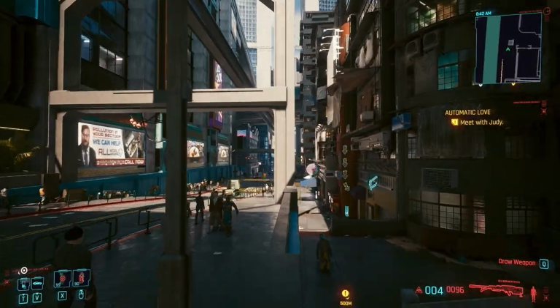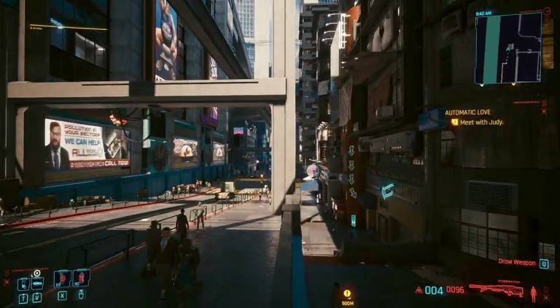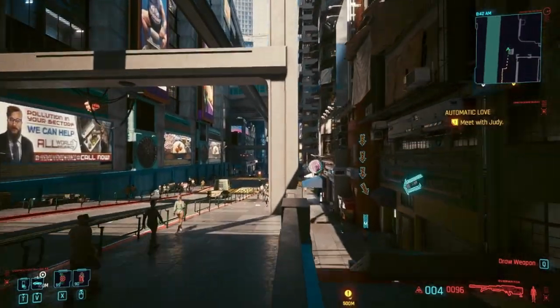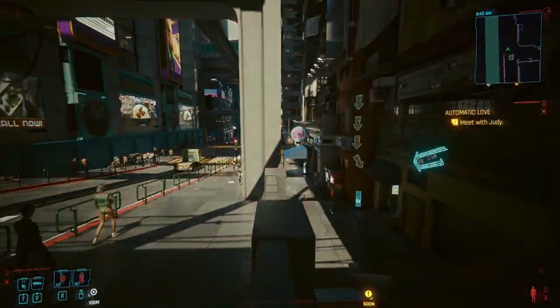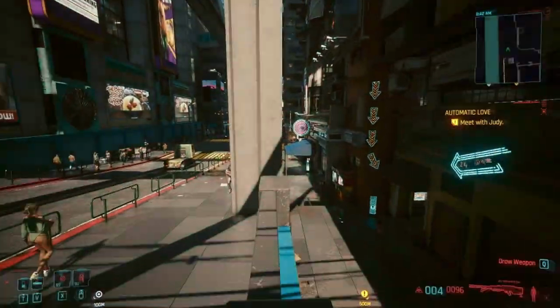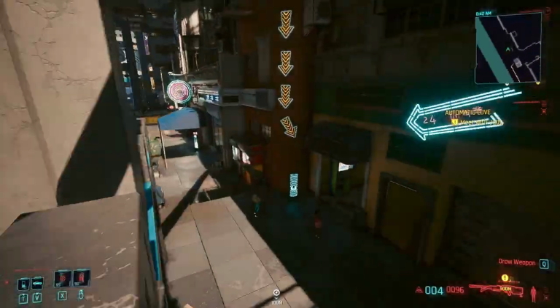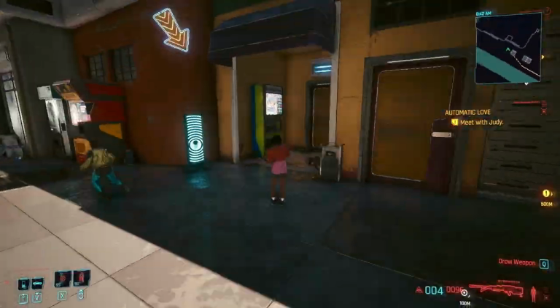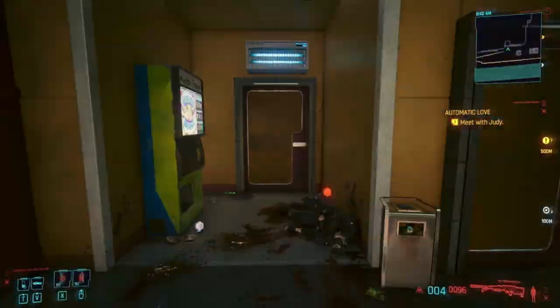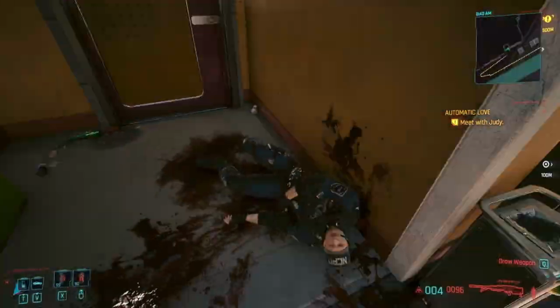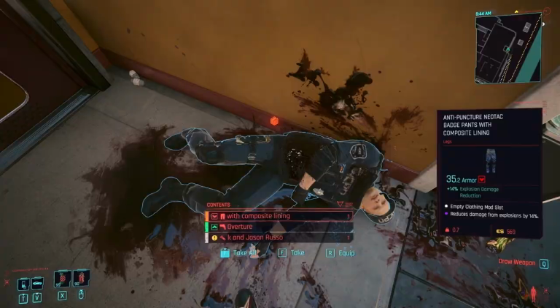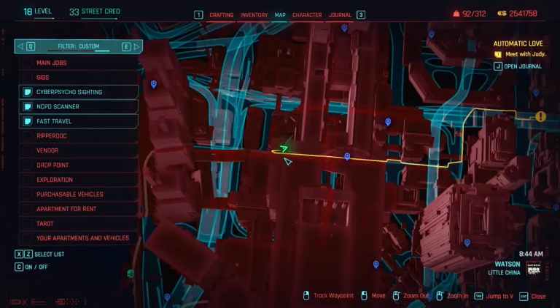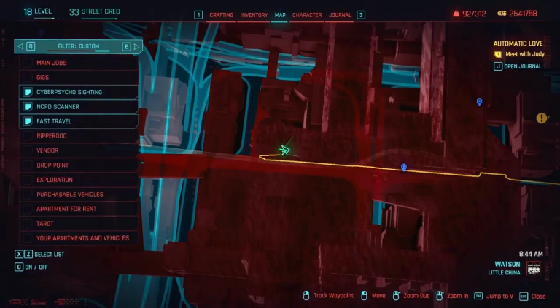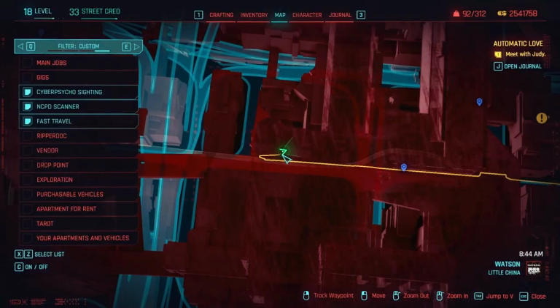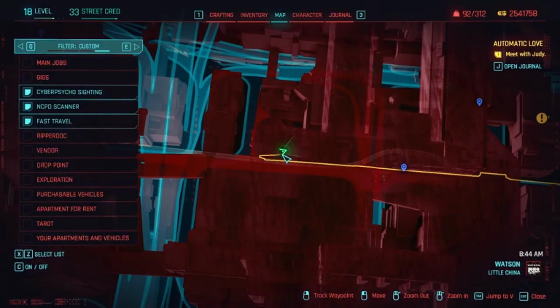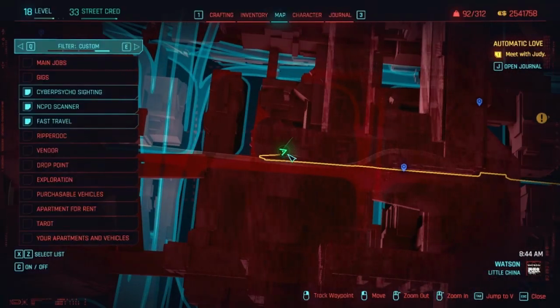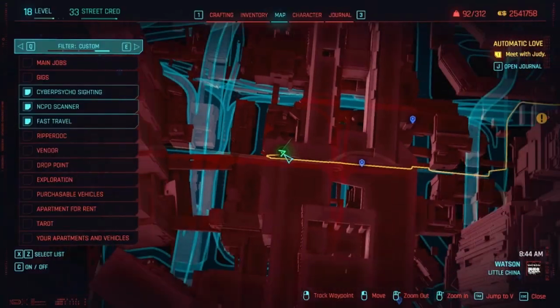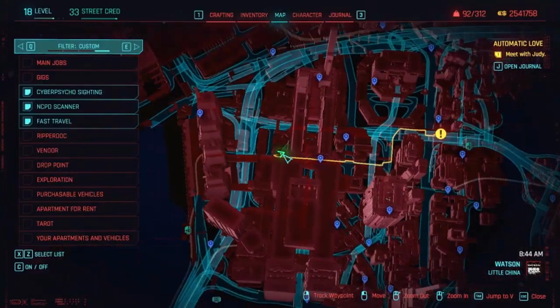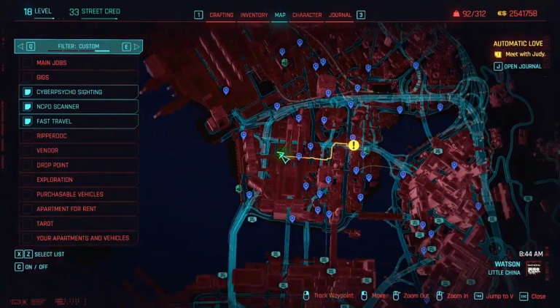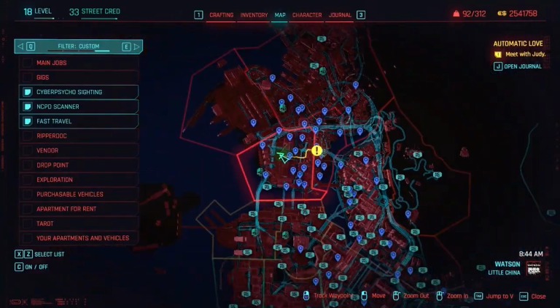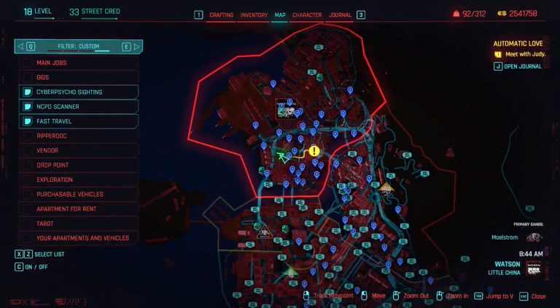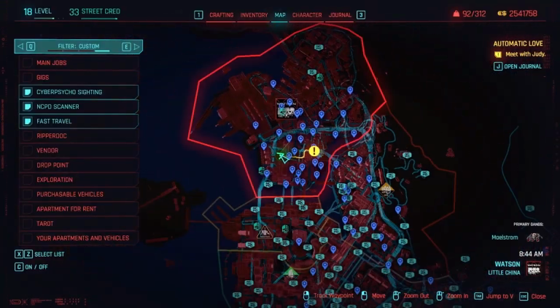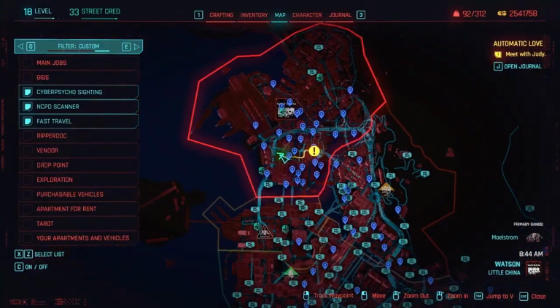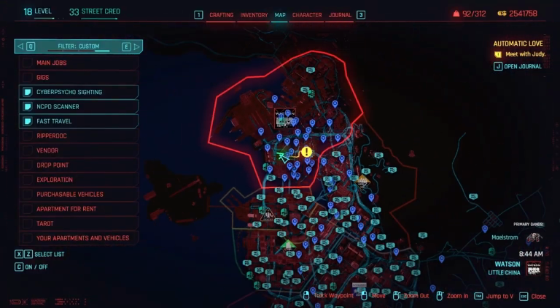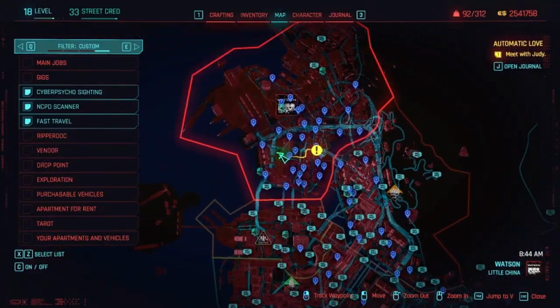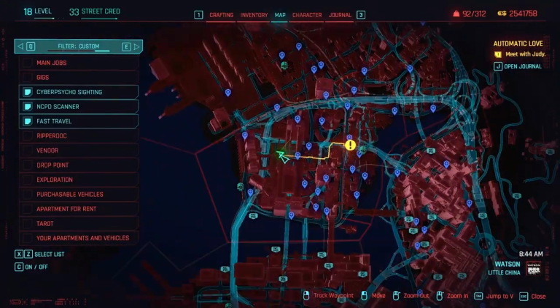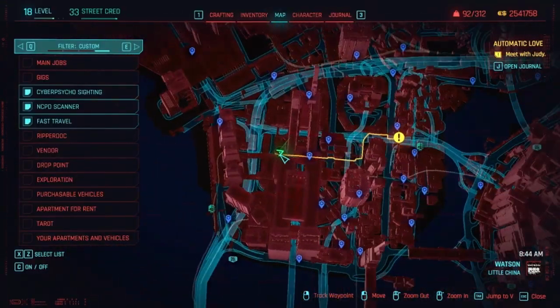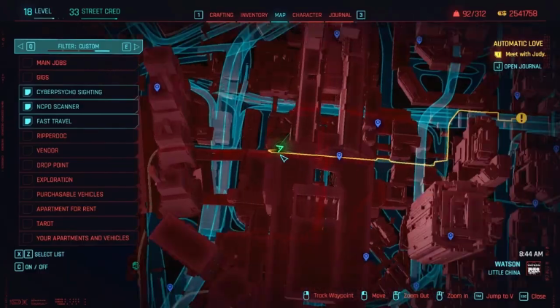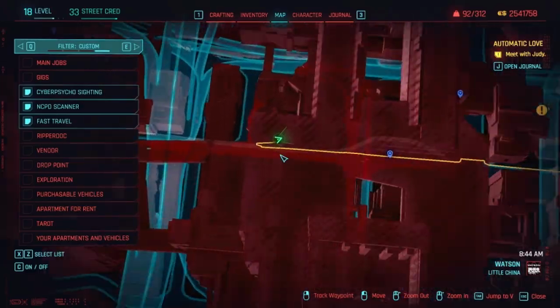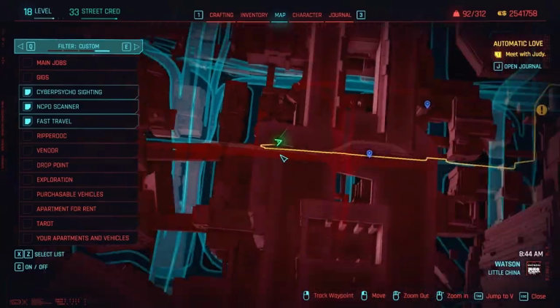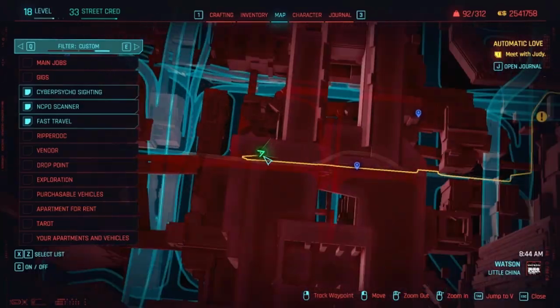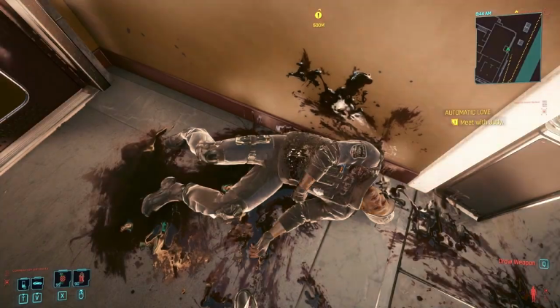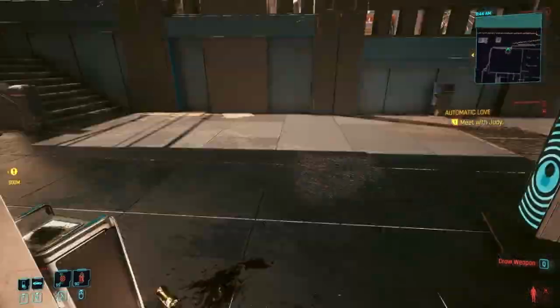Alright, so first up is the badge pants. These are found in Little China, Watson. Simply hop over the wall on the sidewalk and go to the vending machine with the neon arrows pointing towards it.